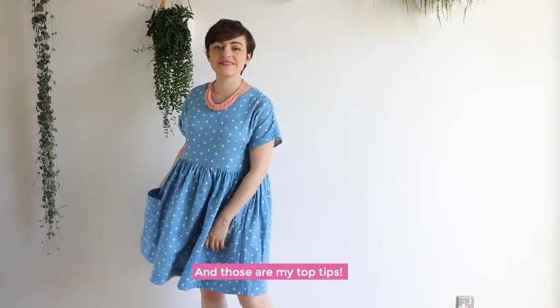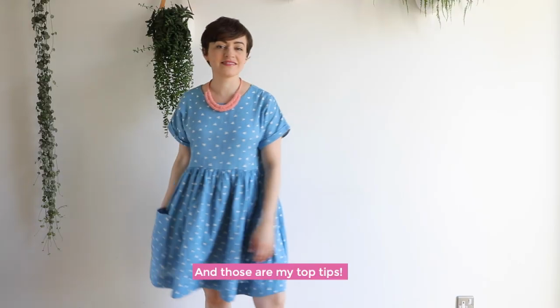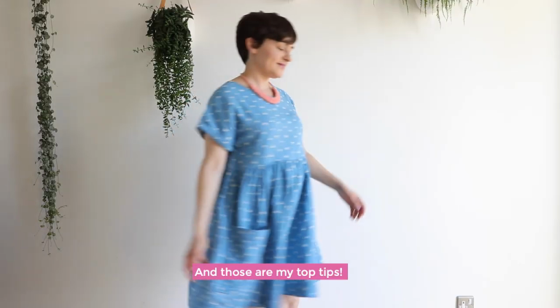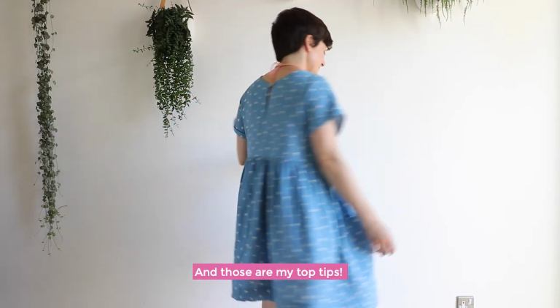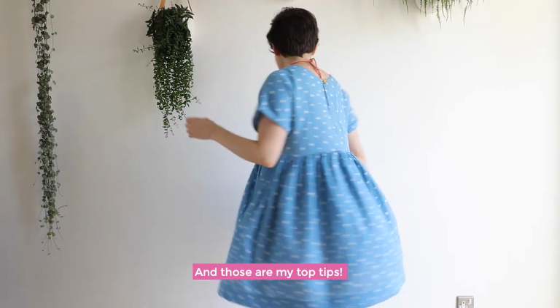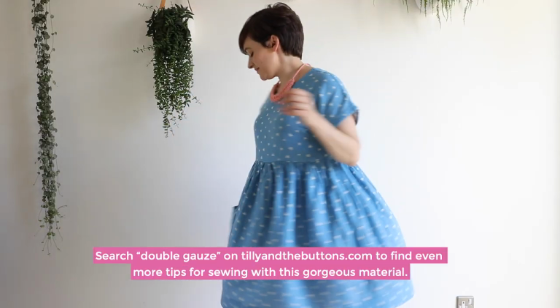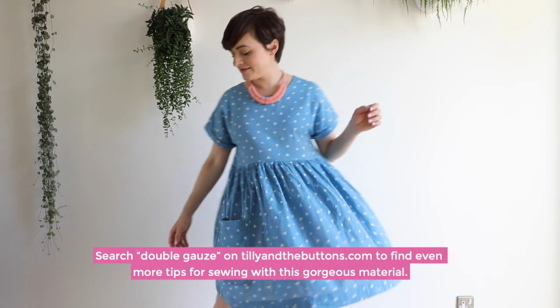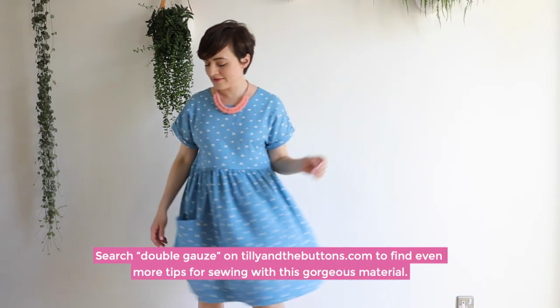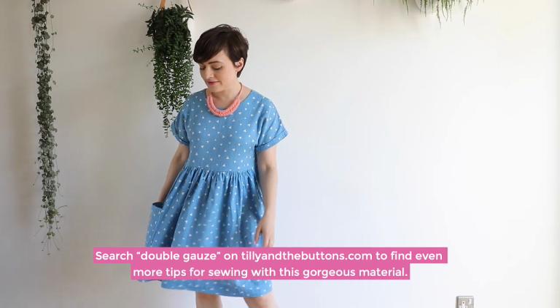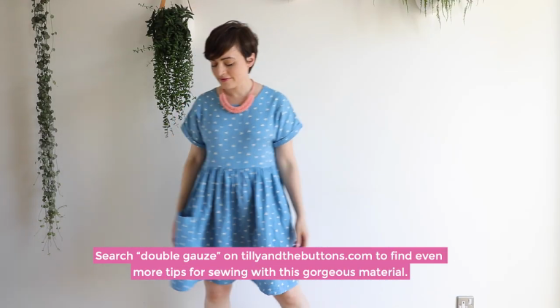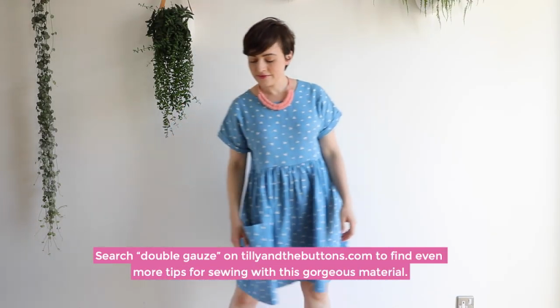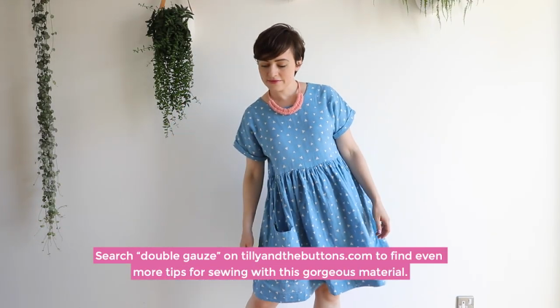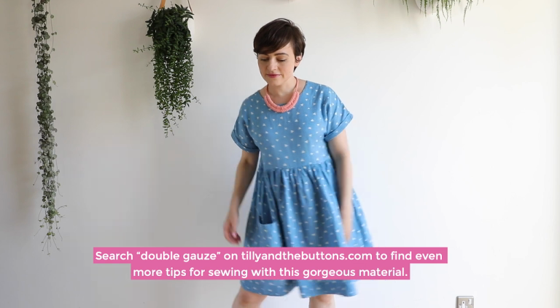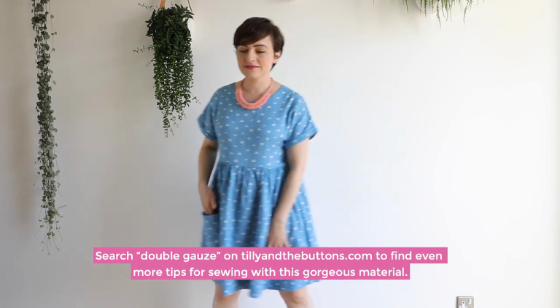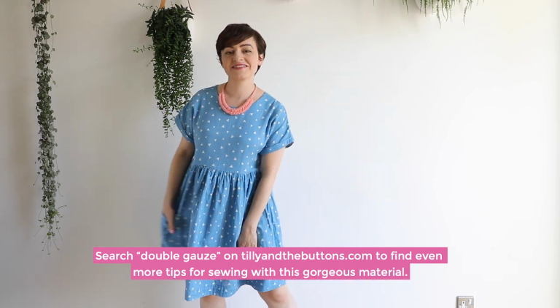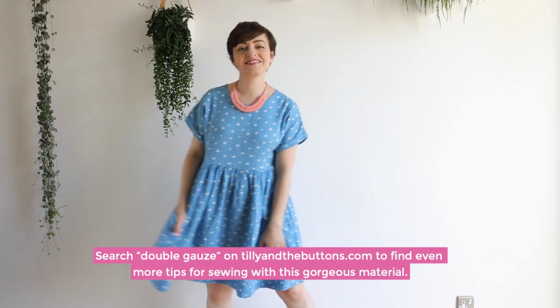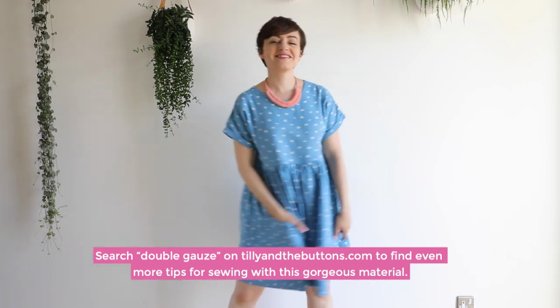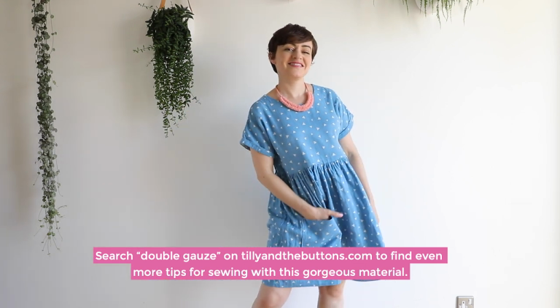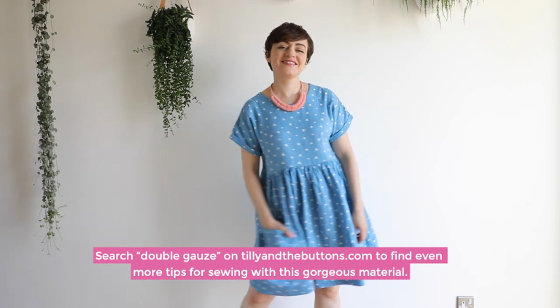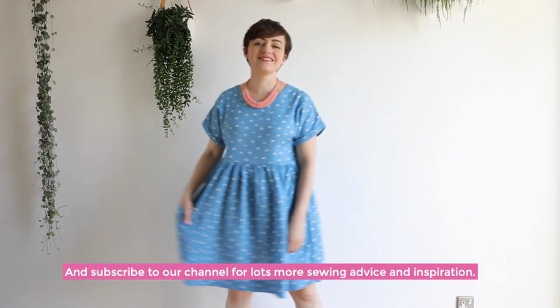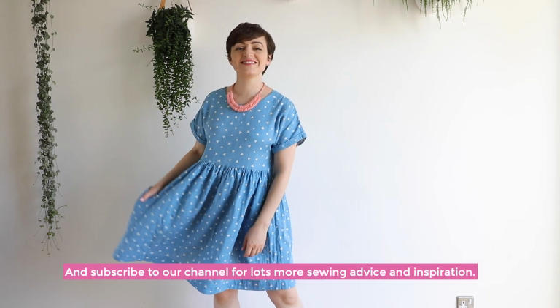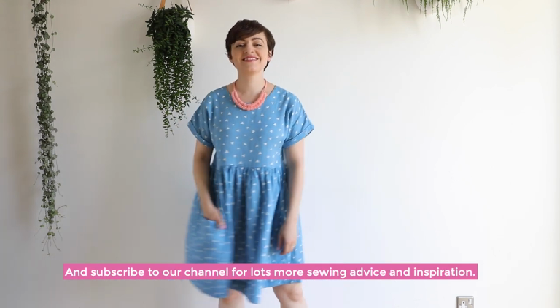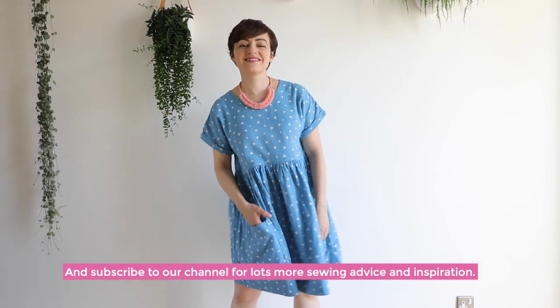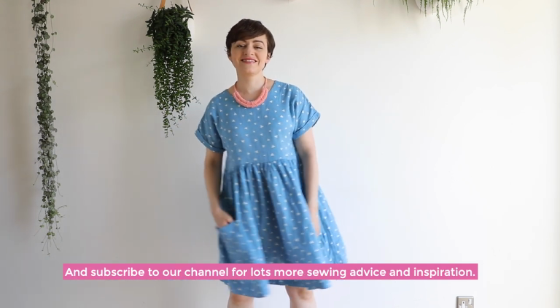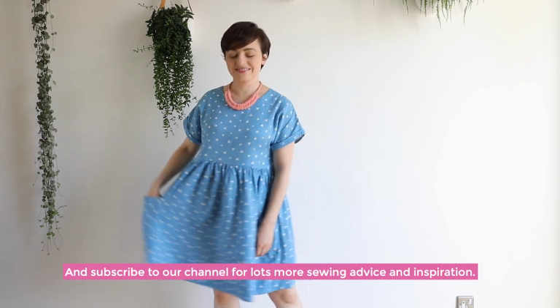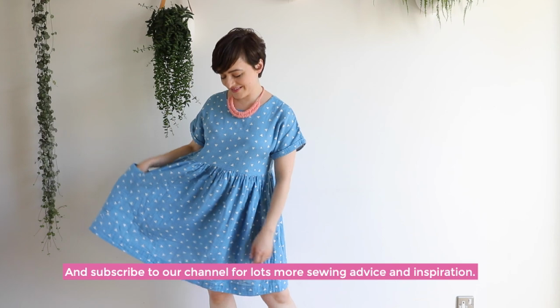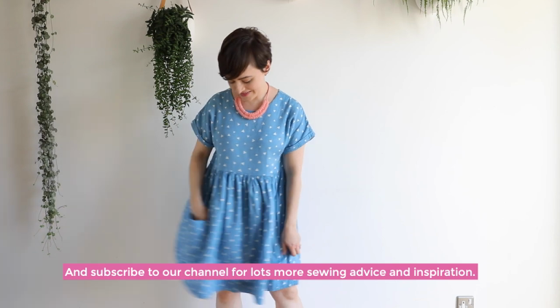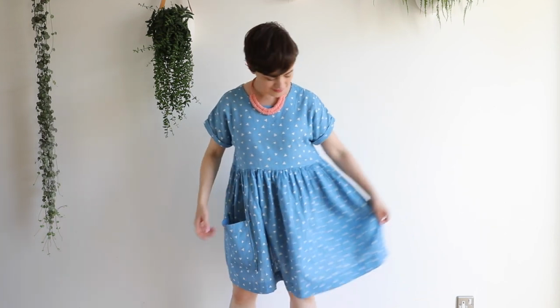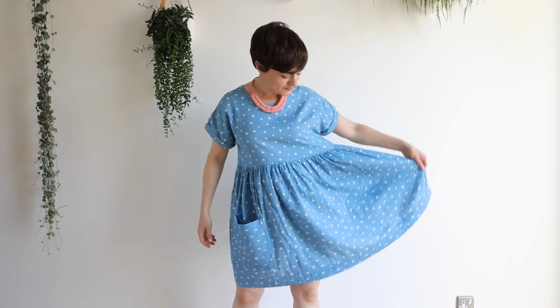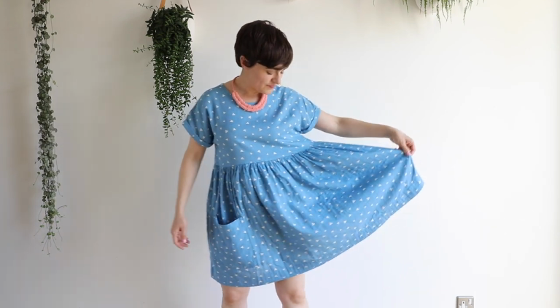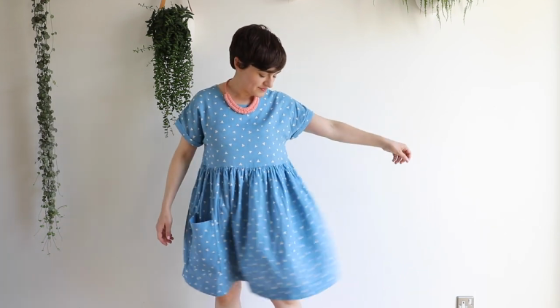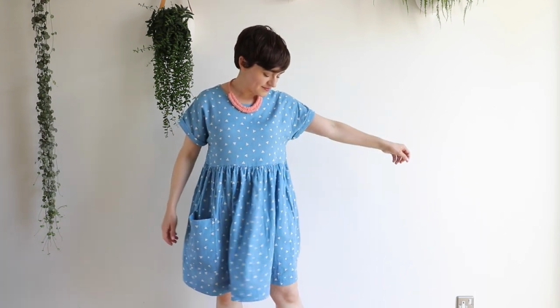And those are my top tips! You can search 'double gauze' on tillyandthebuttons.com to find even more tips for sewing with this gorgeous material. Subscribe to our channel for lots more sewing advice and inspiration. Happy sewing!